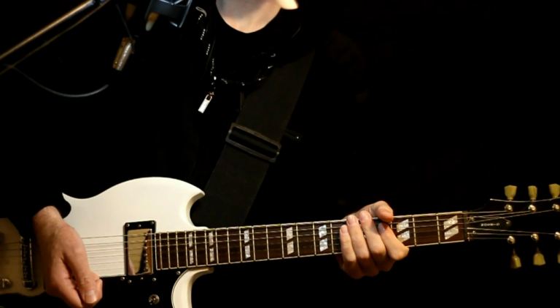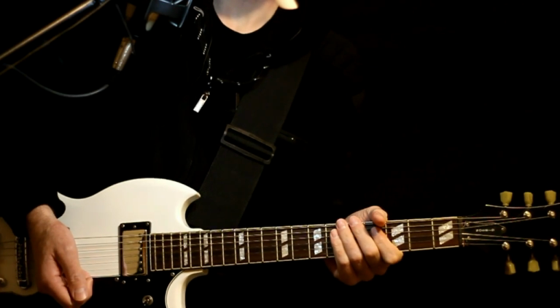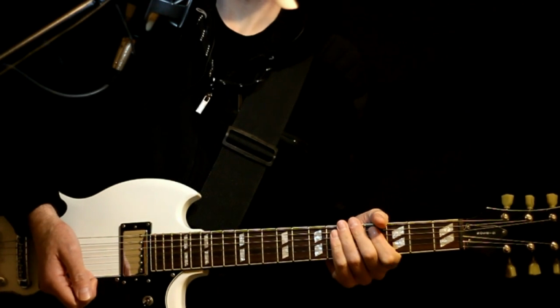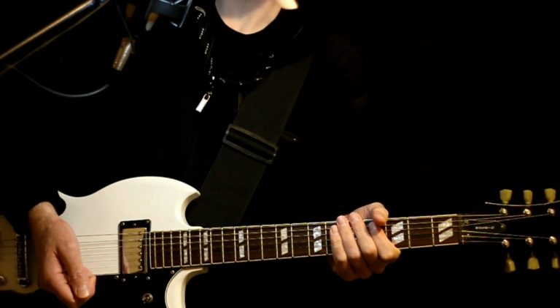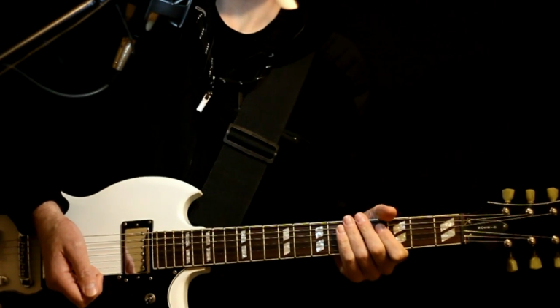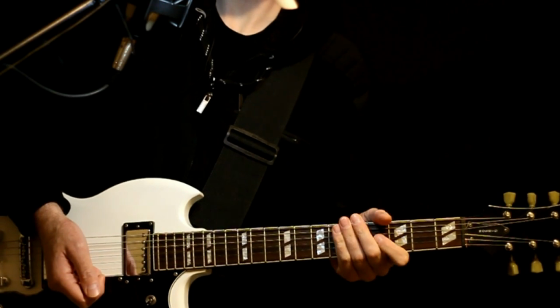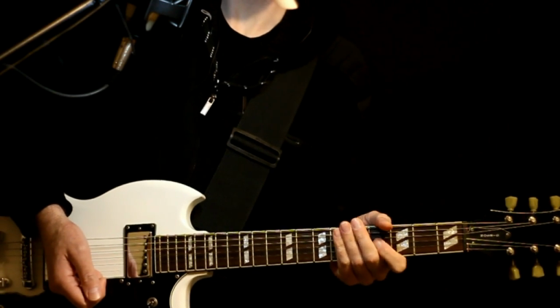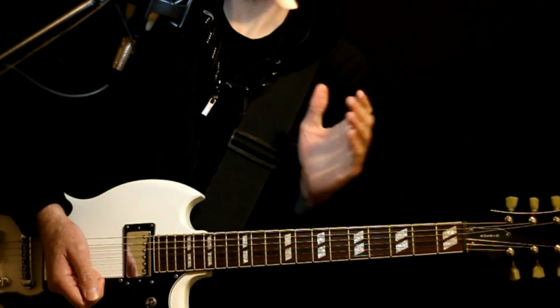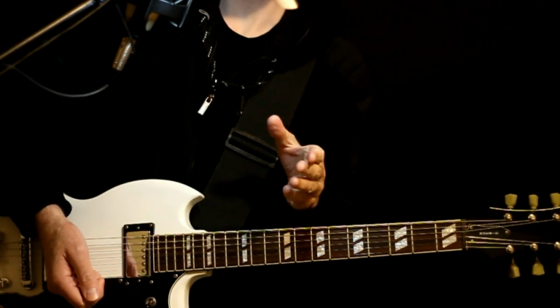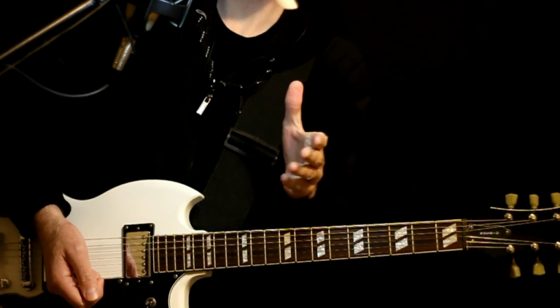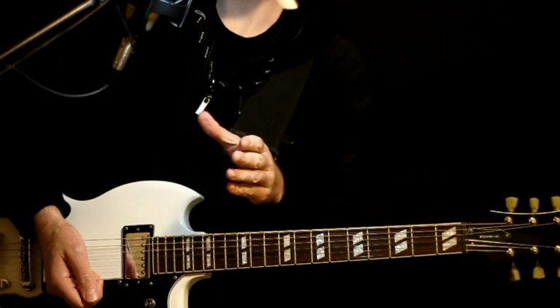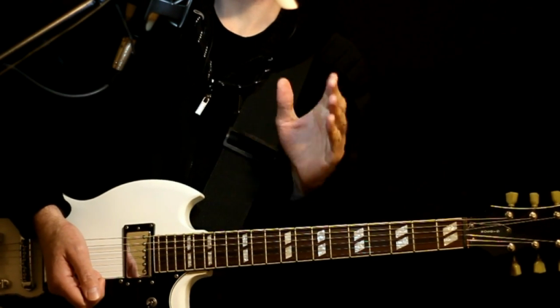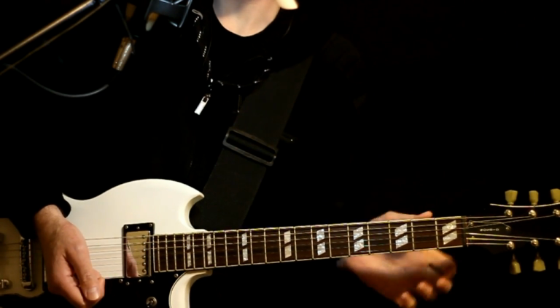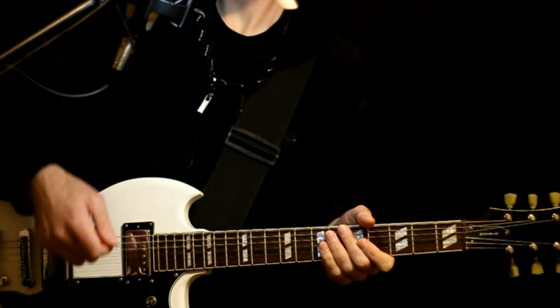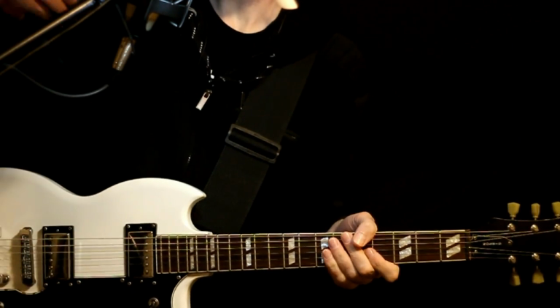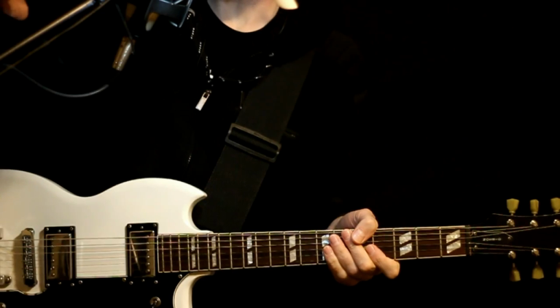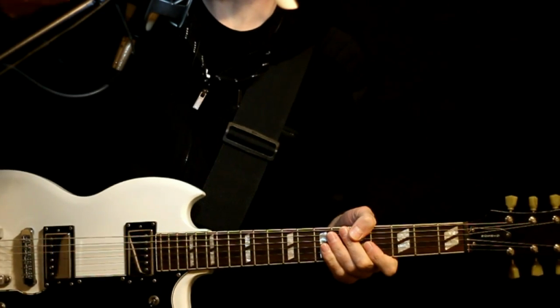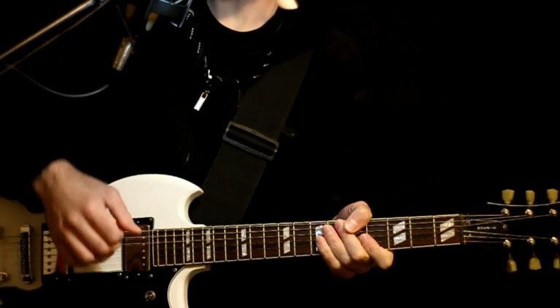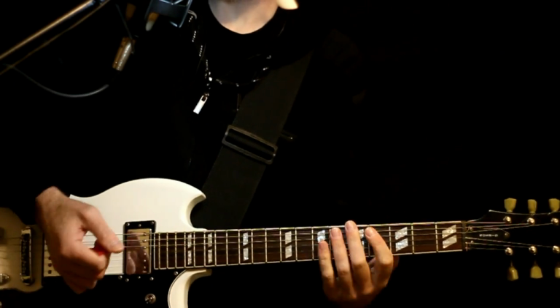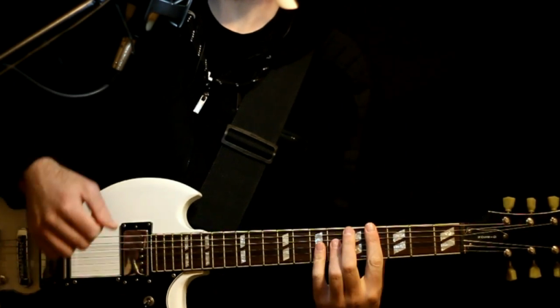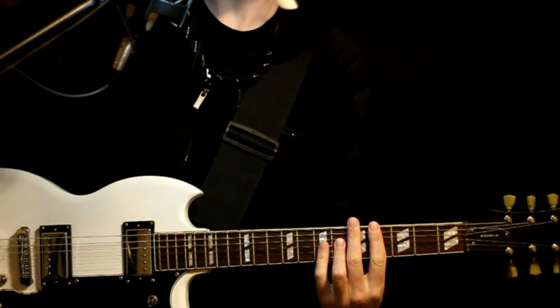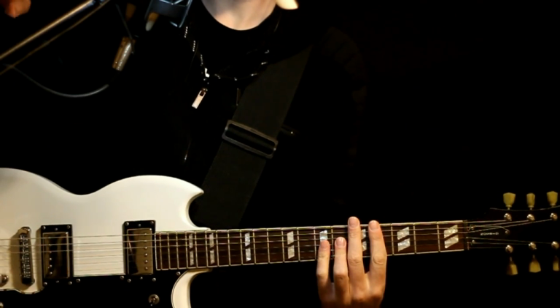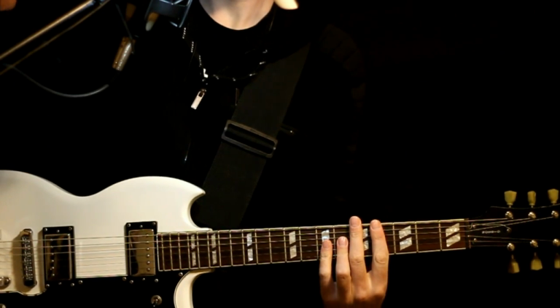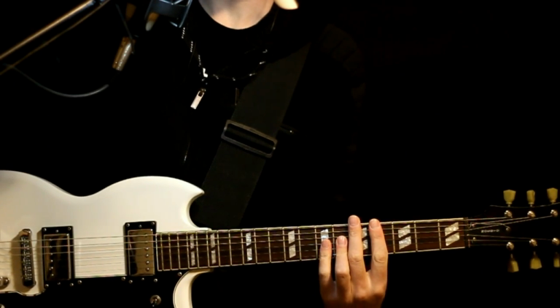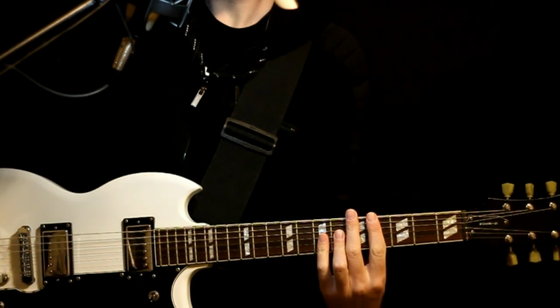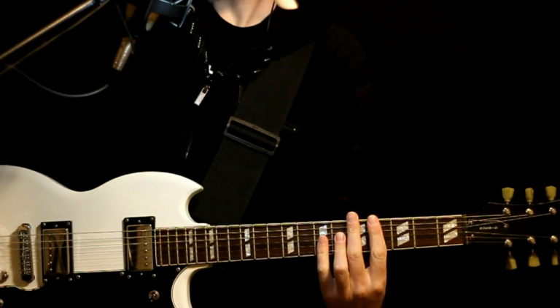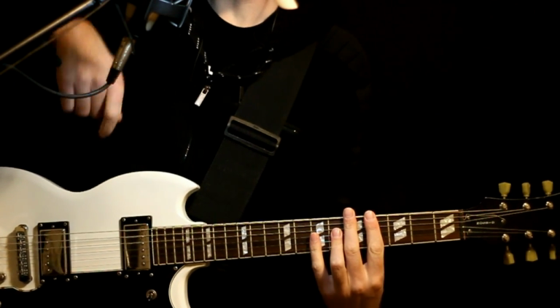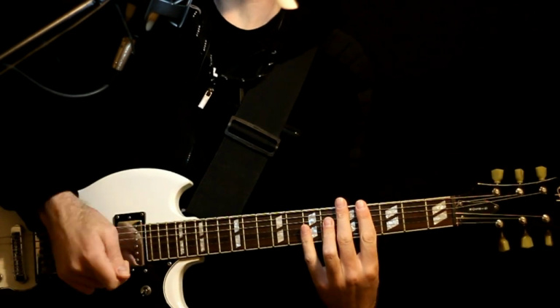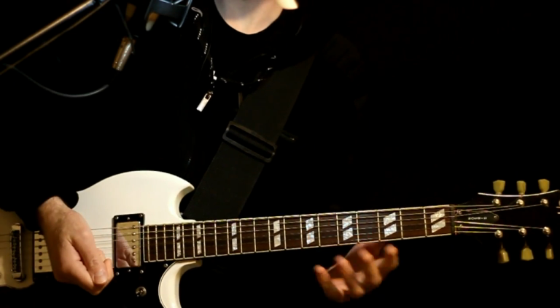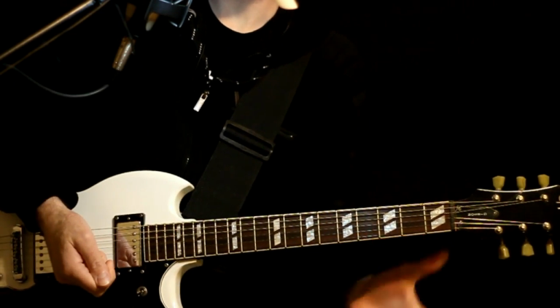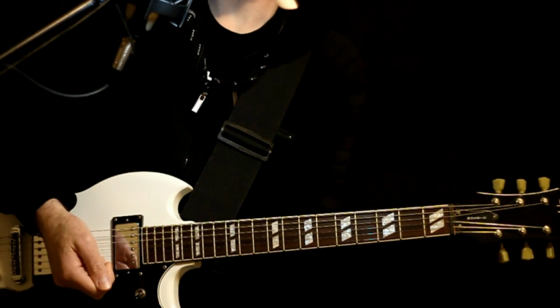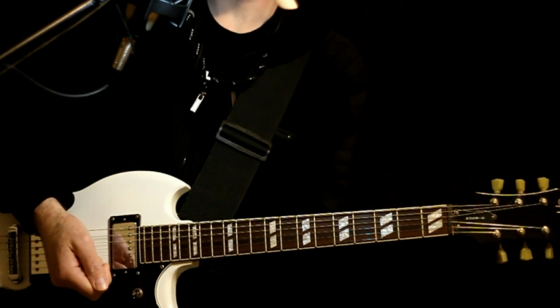All right, going way back, we got Deftones, Plastic, Guitar Tabs and Guitar Lesson. We'll just be in standard tuning, six-string, just basic here, and just a handful of riffs really for this one.